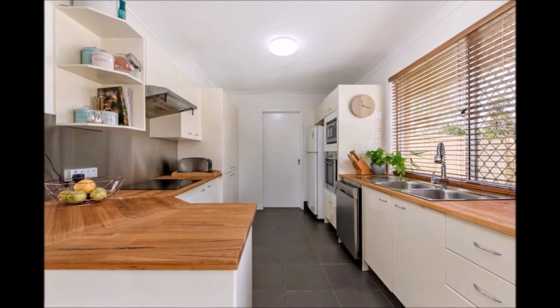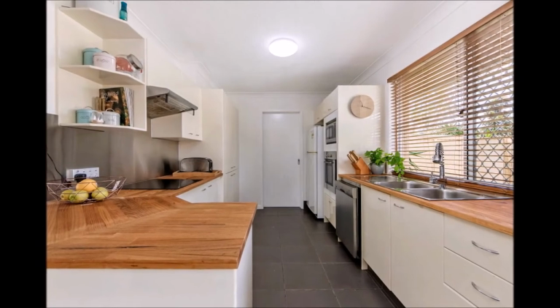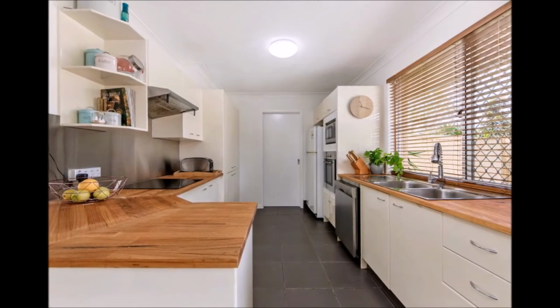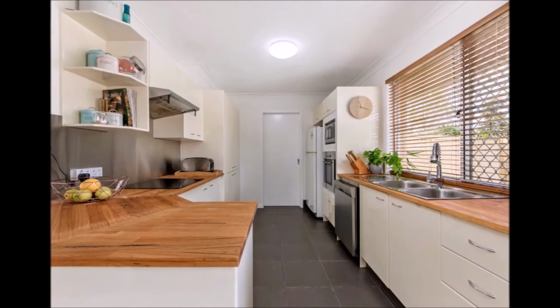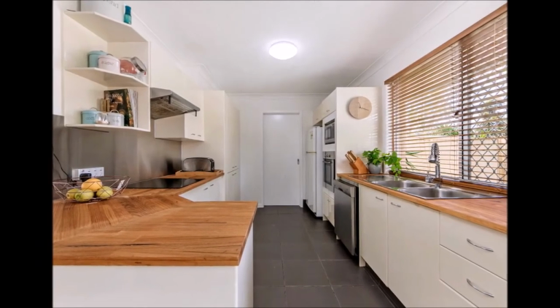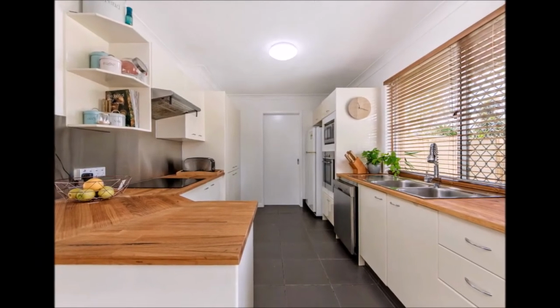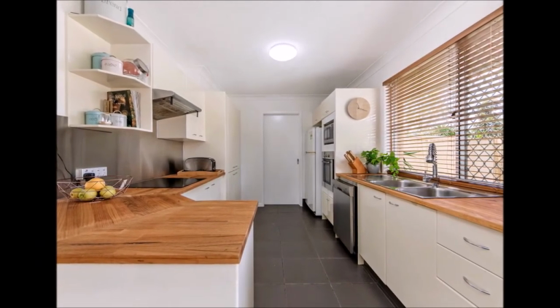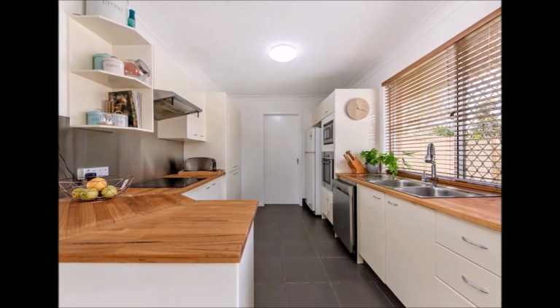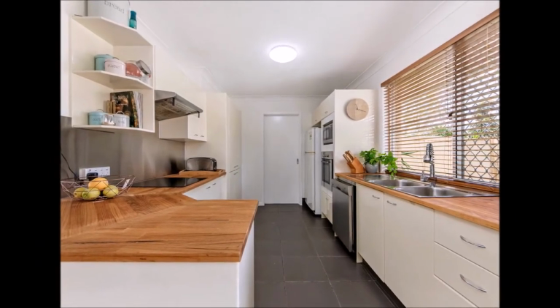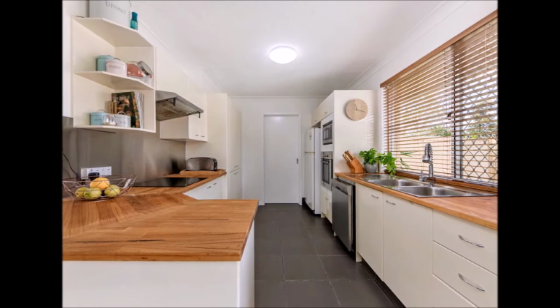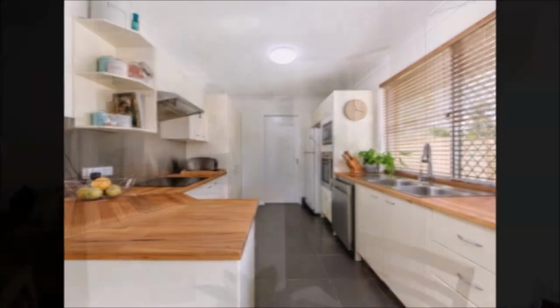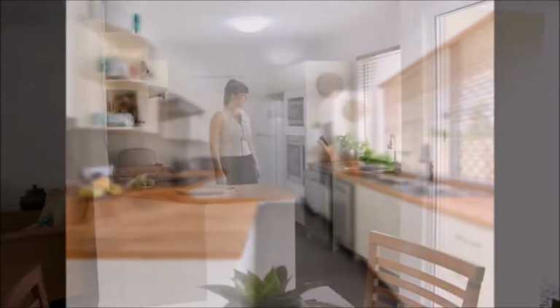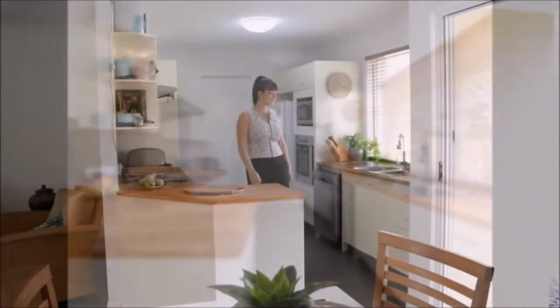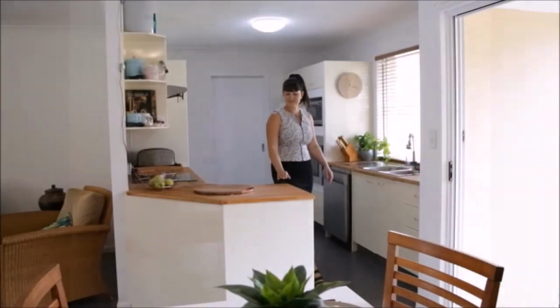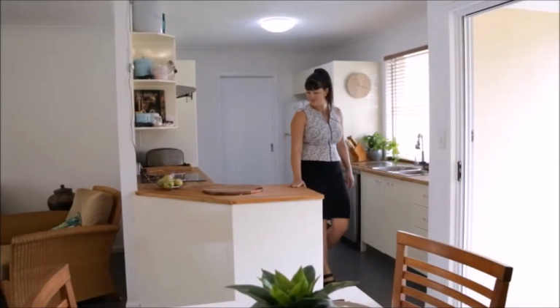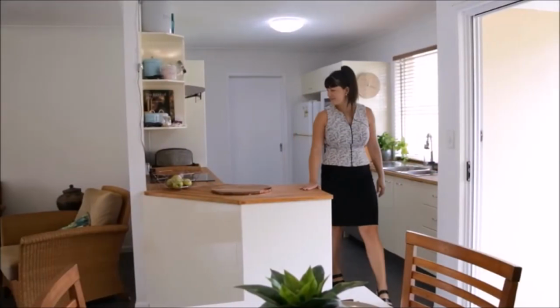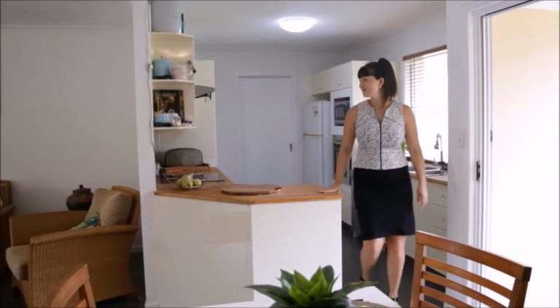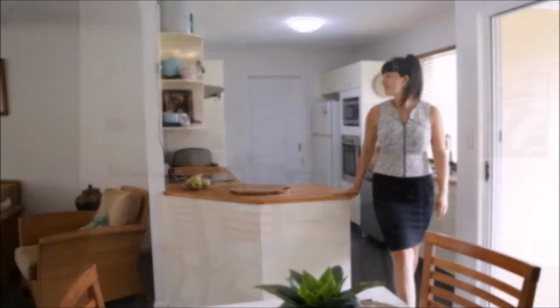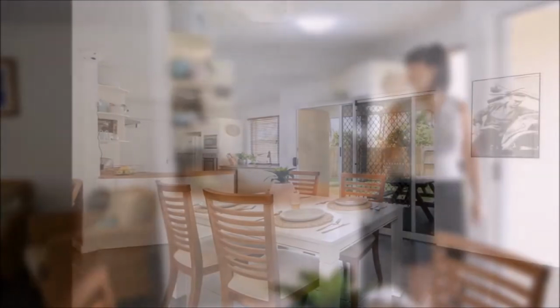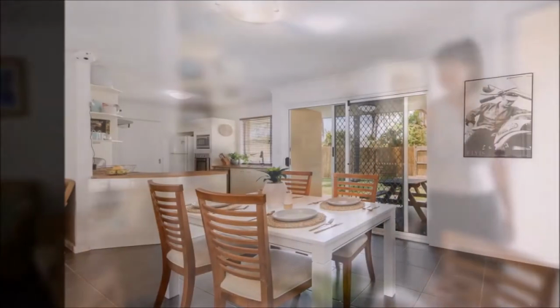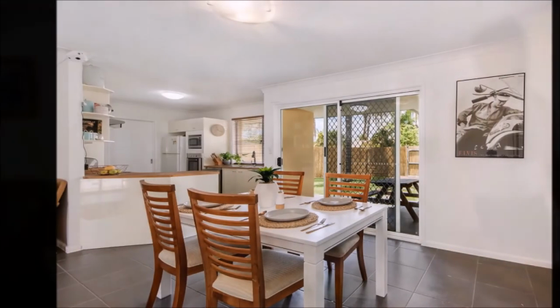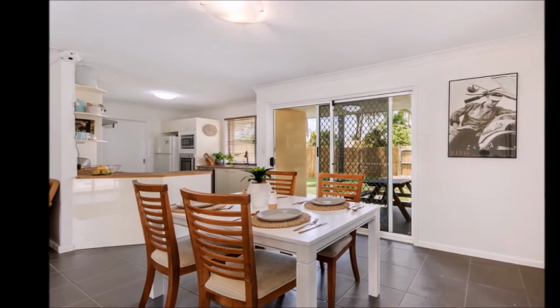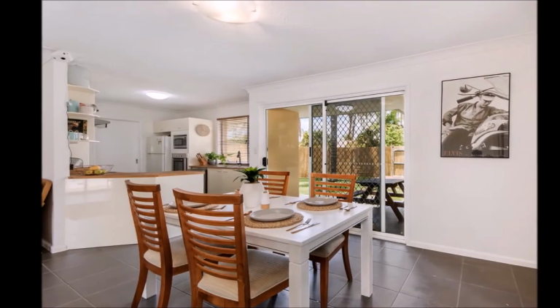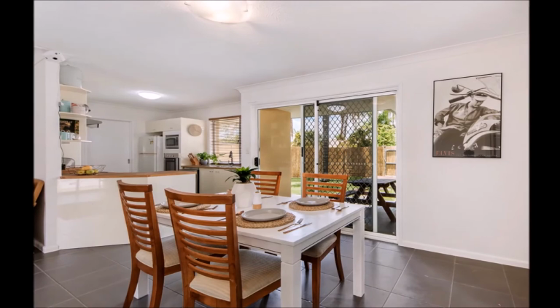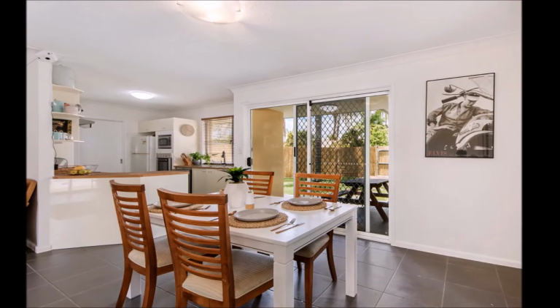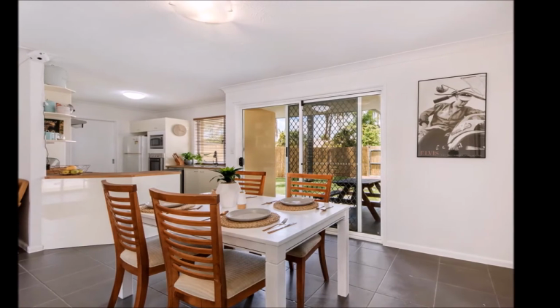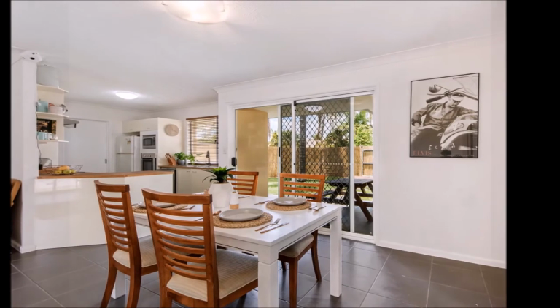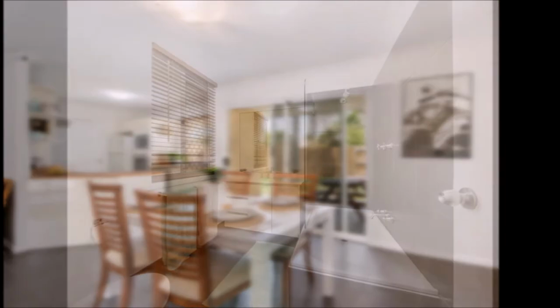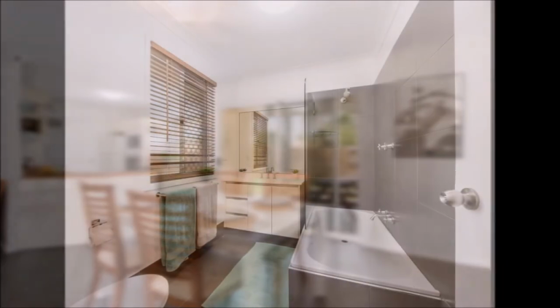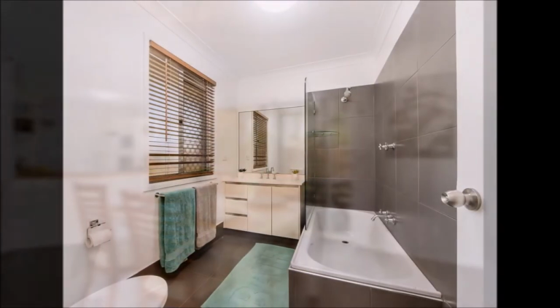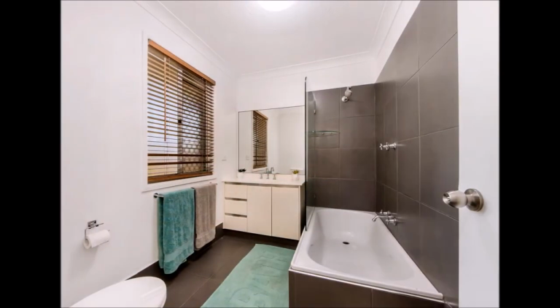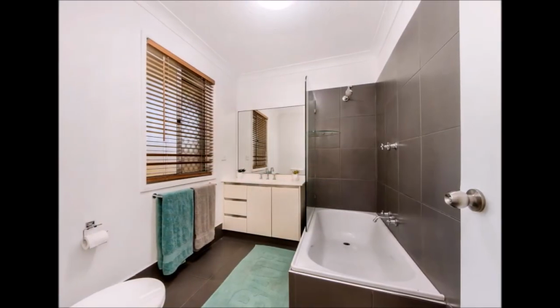Within the villa there's a modern kitchen with stylish timber bench tops, stainless steel appliances and an induction cooktop. The new bathrooms are sure to impress with the latest design.